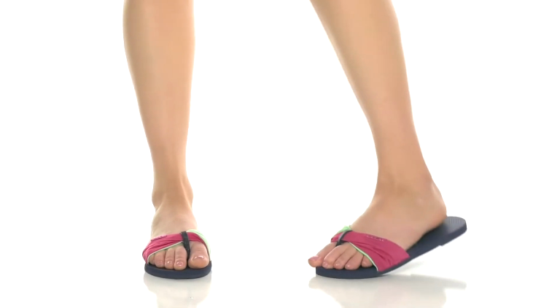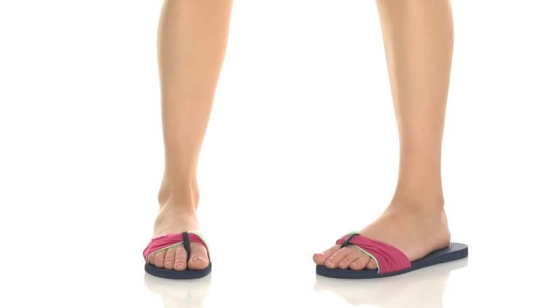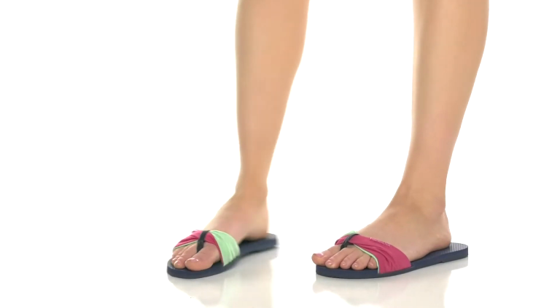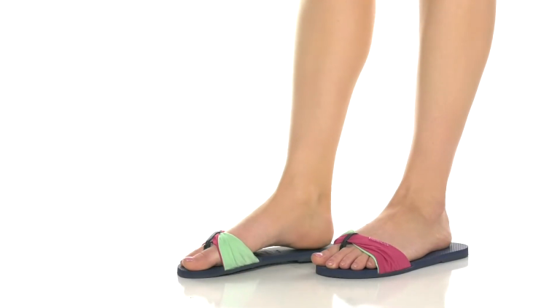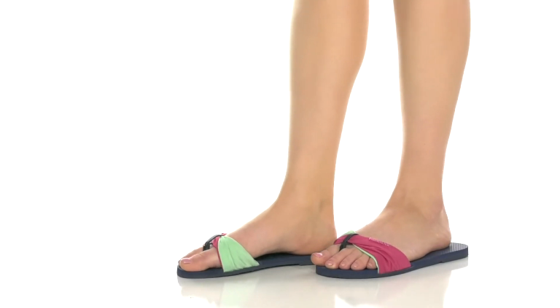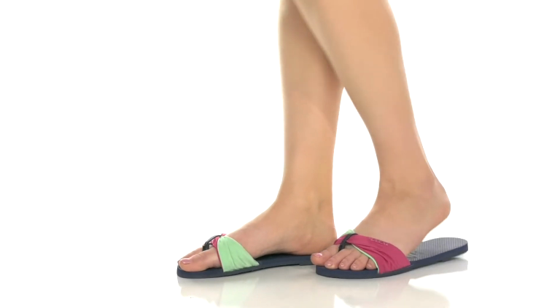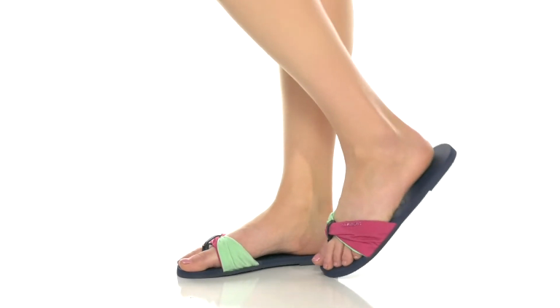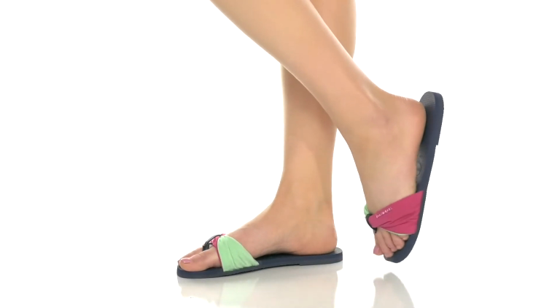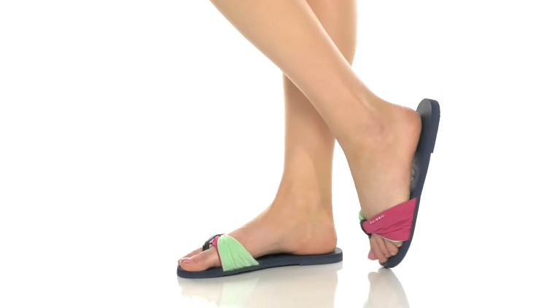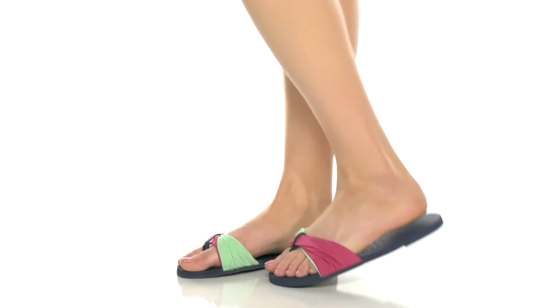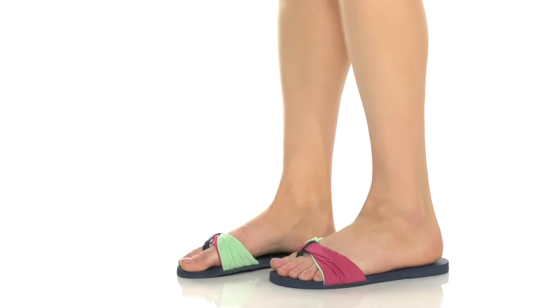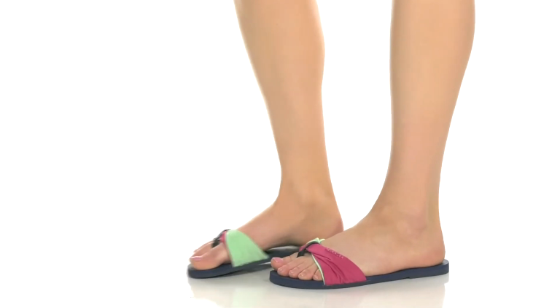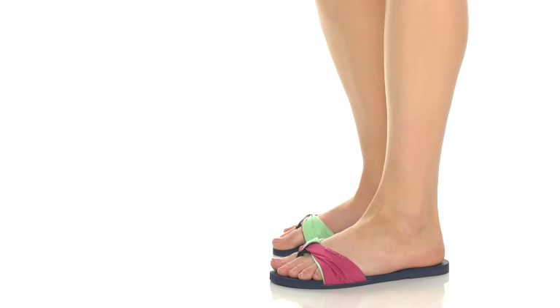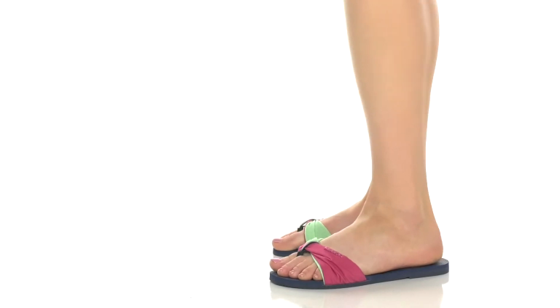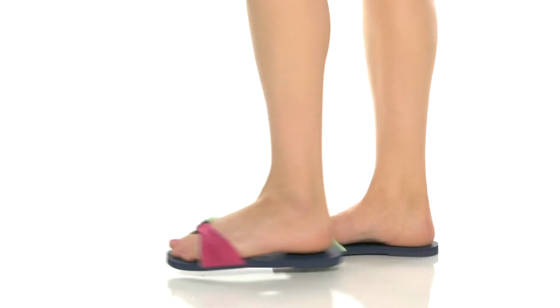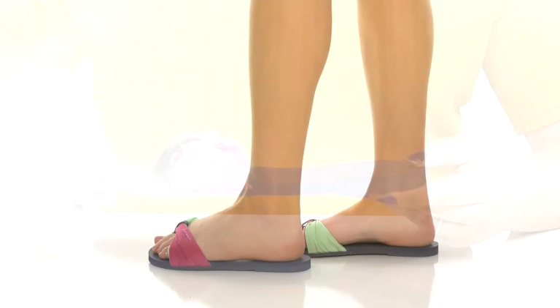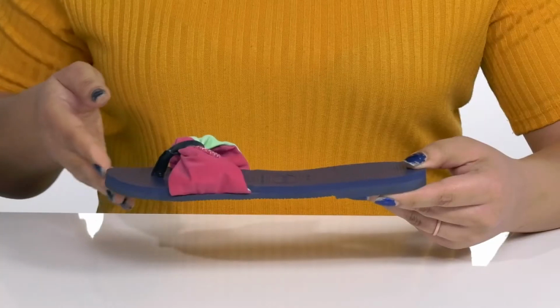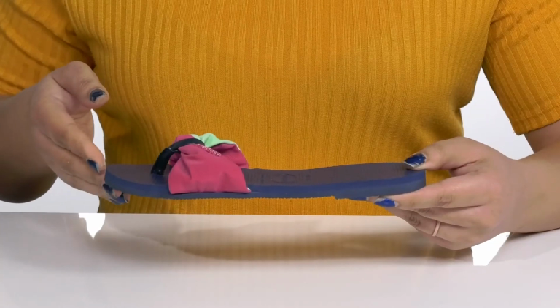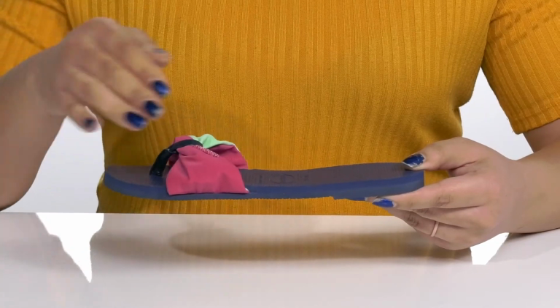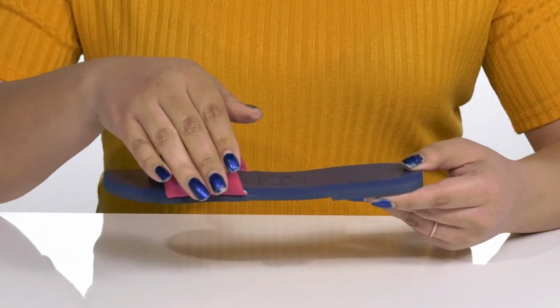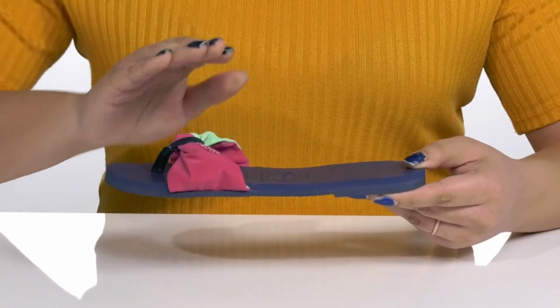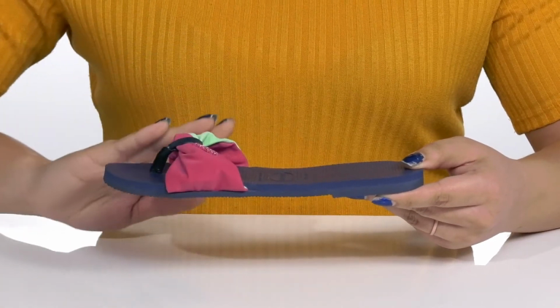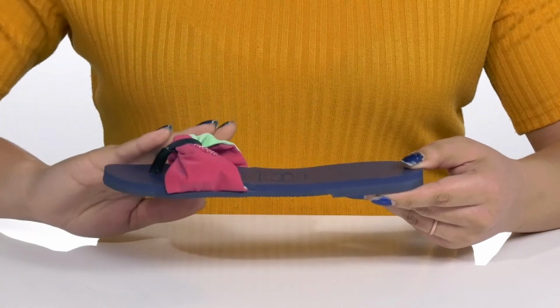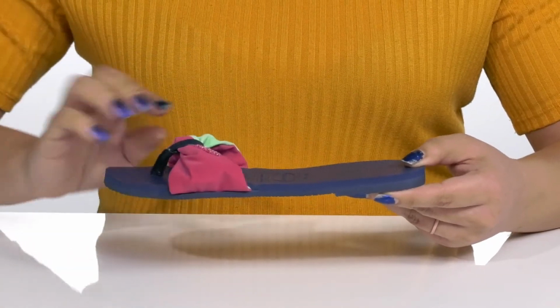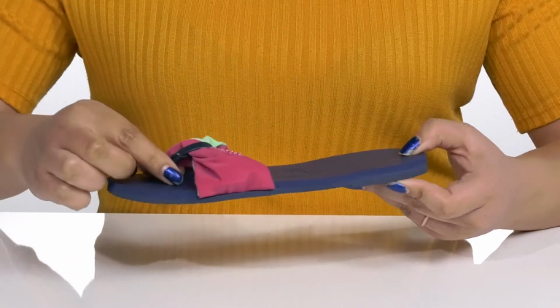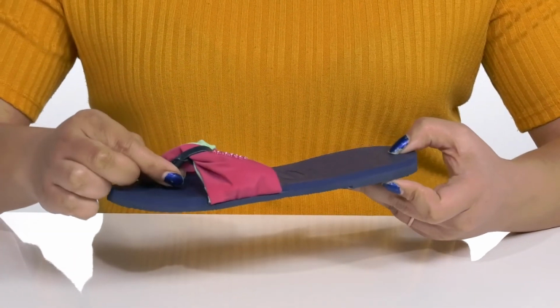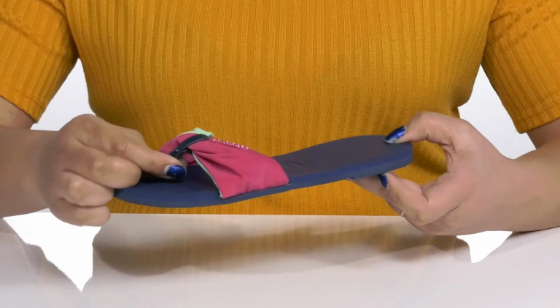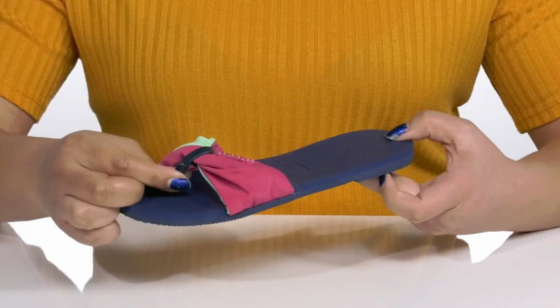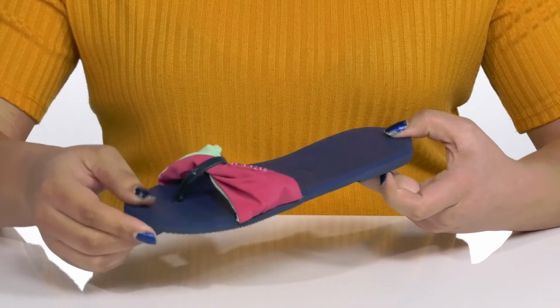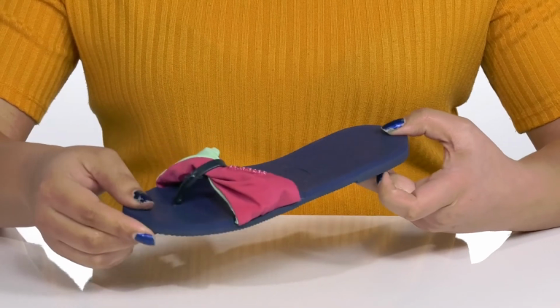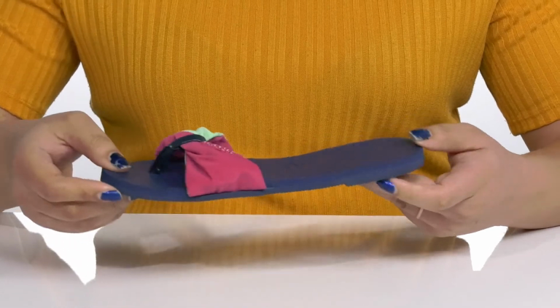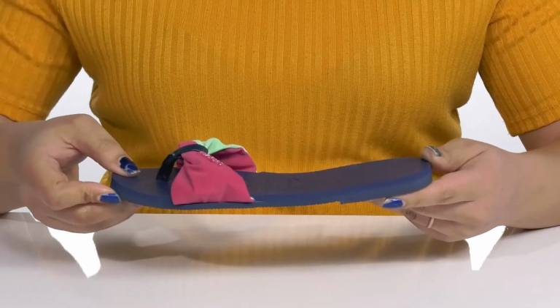Brighten up your beach look with these sandals by Javianas. They feature a textile upper with an open-toe silhouette and a strap that goes over the vamp with a round toe post to help lock them into place.